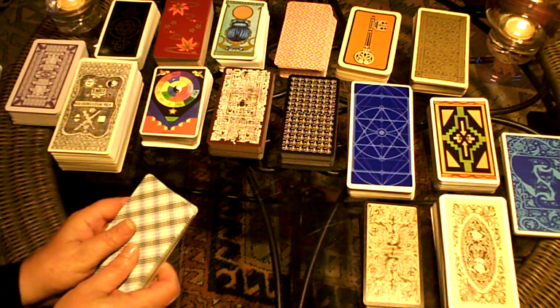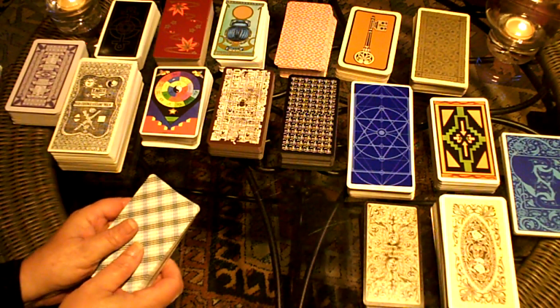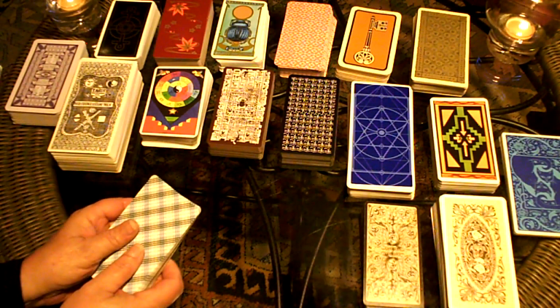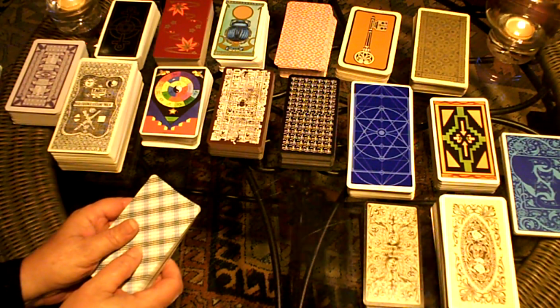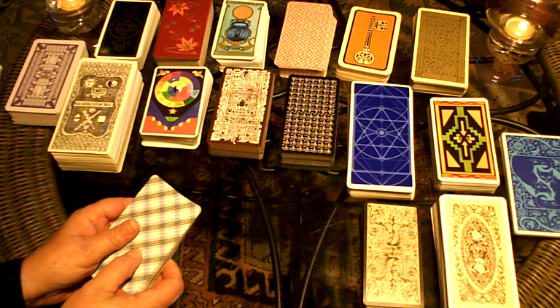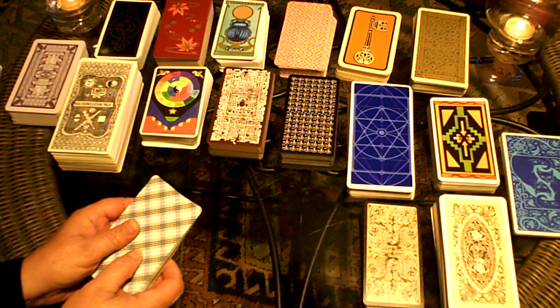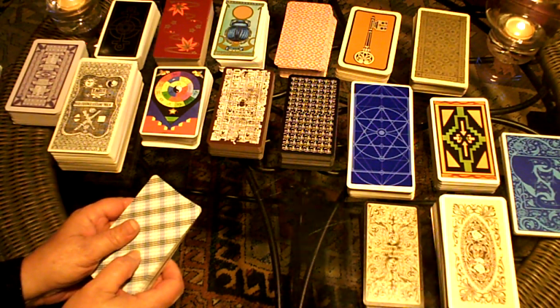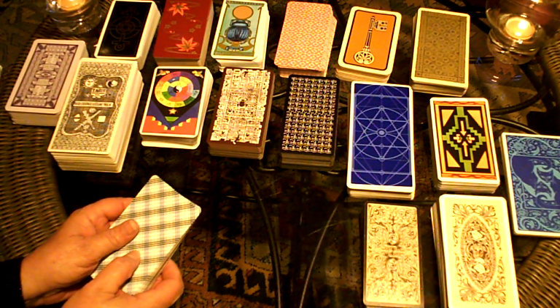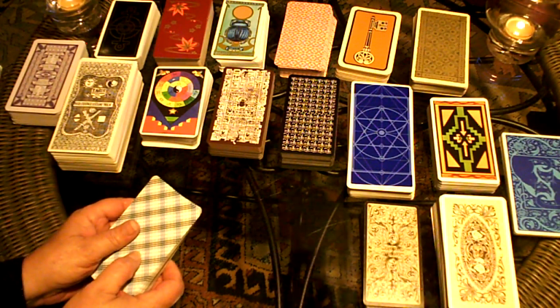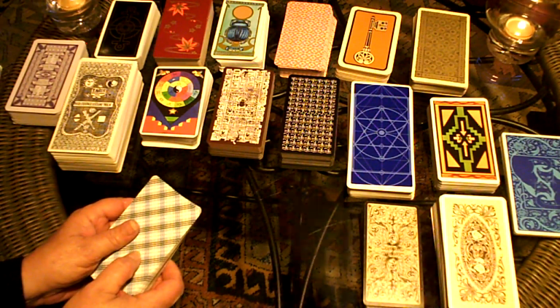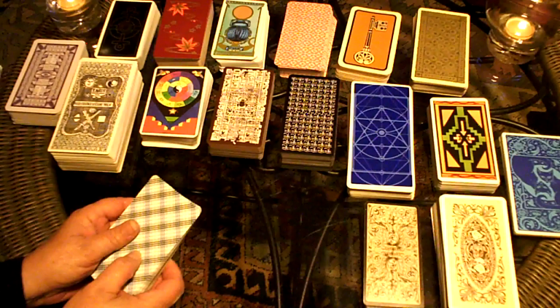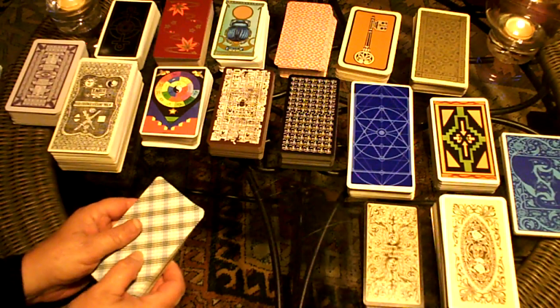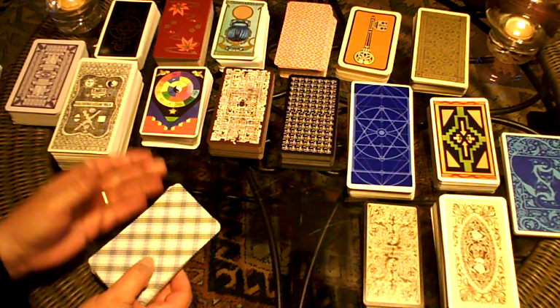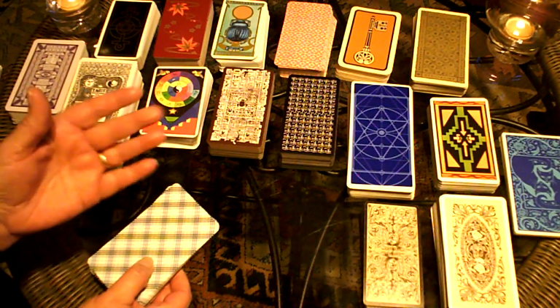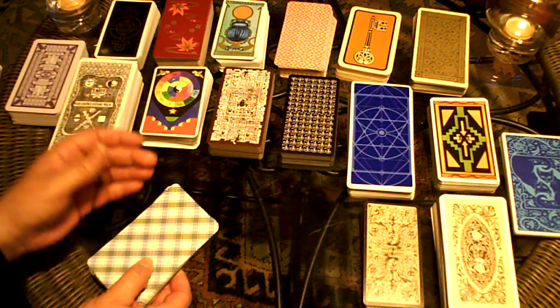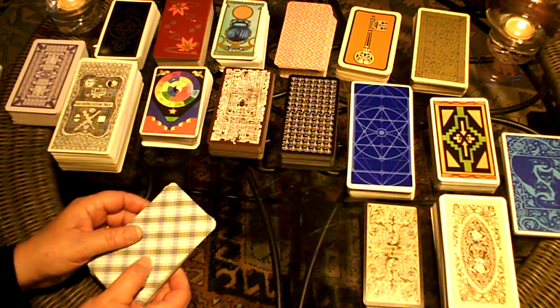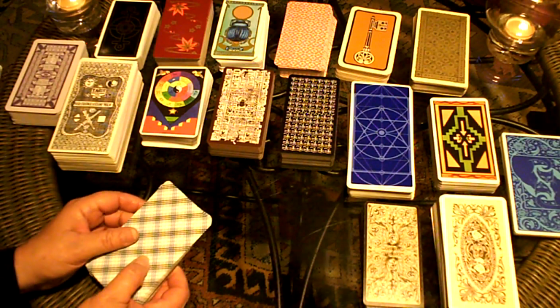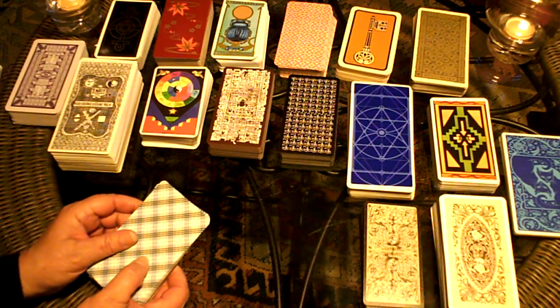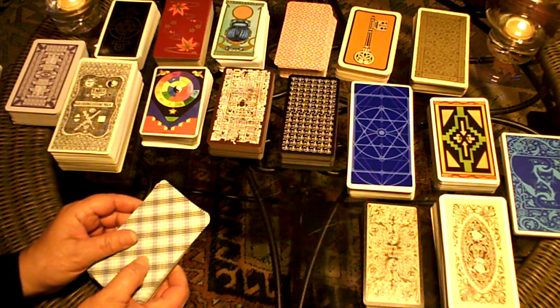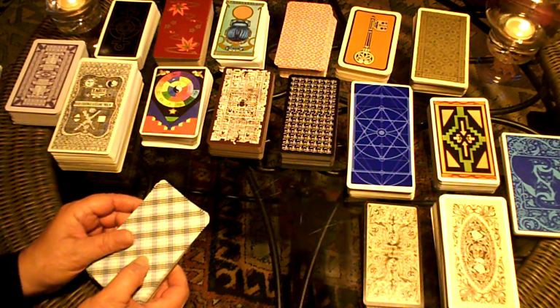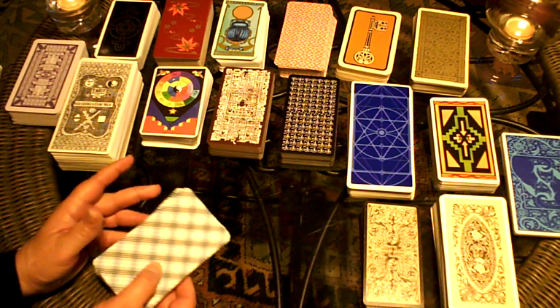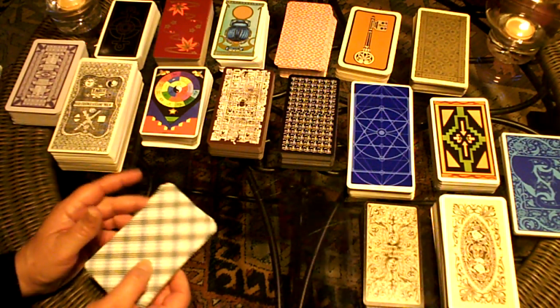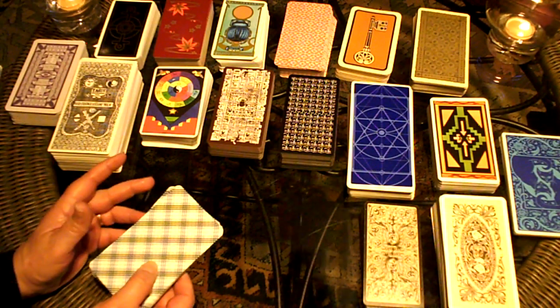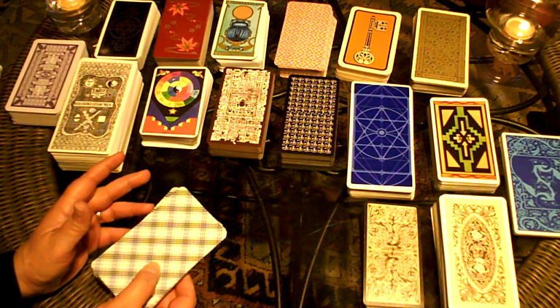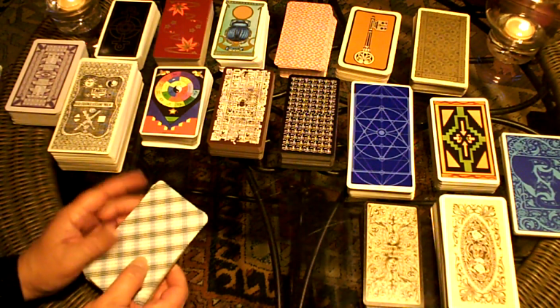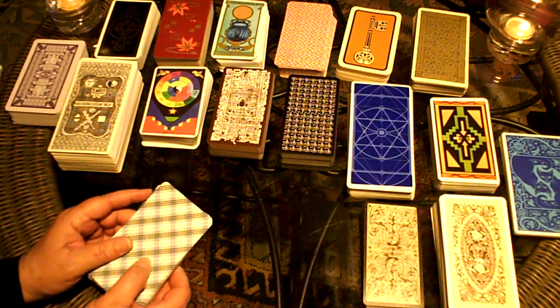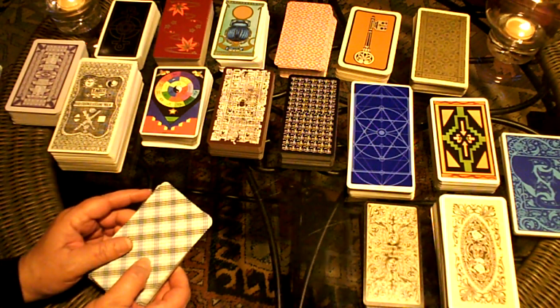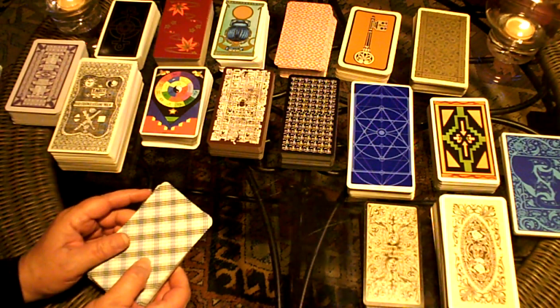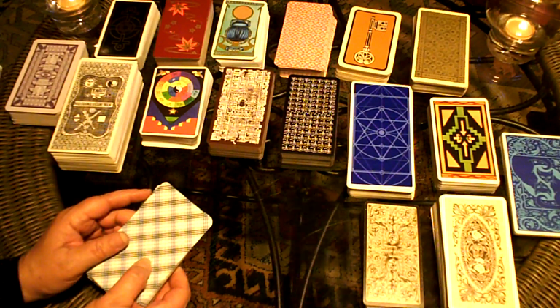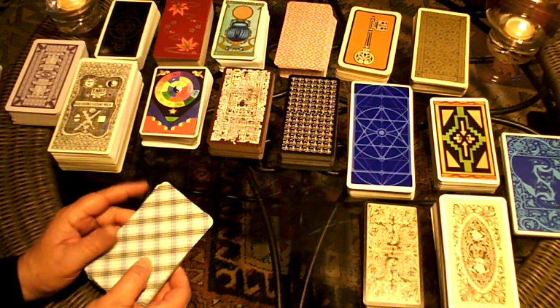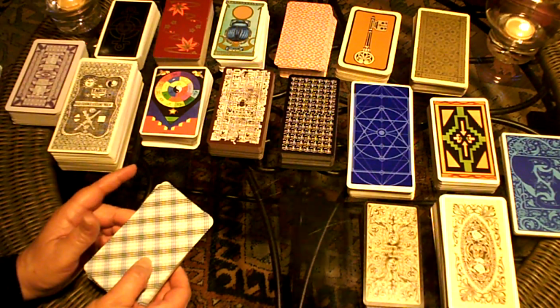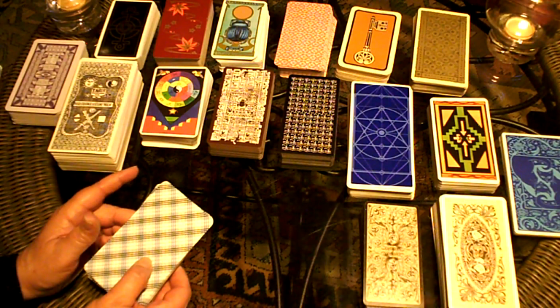What is a tarot reading and how can it benefit you? First, I'd like to say a little bit about the cards and then what the reader does.